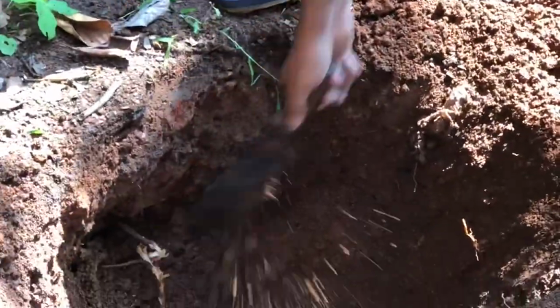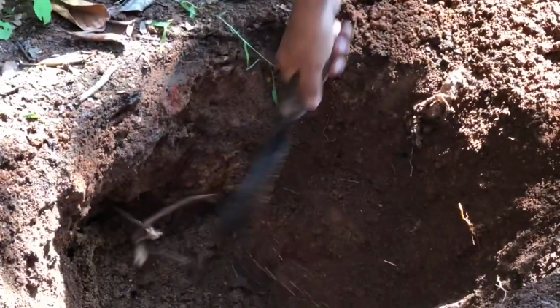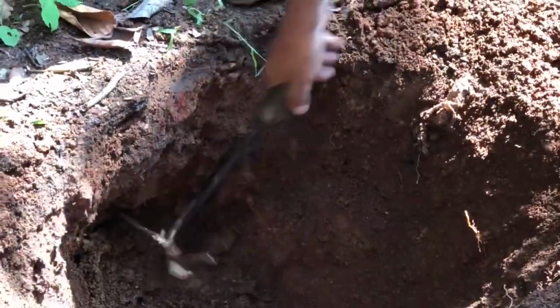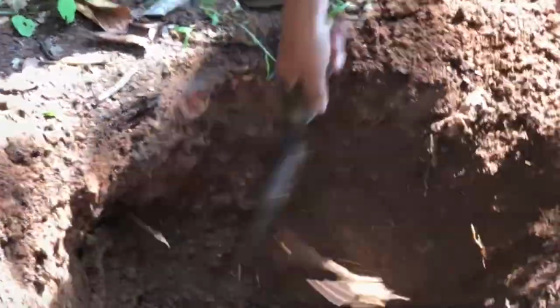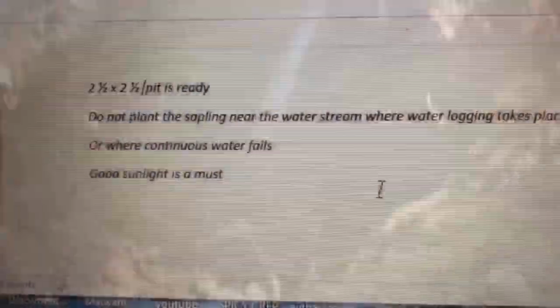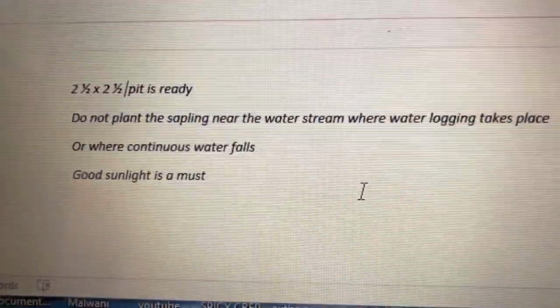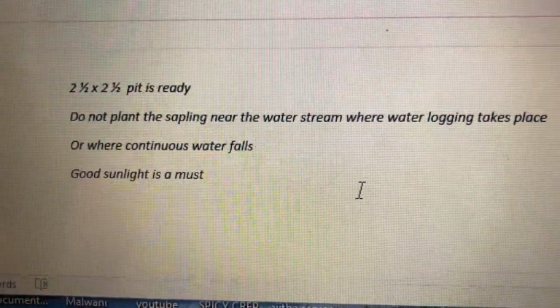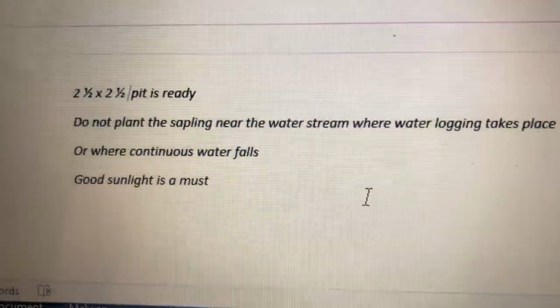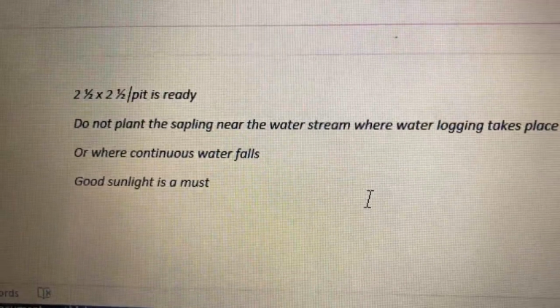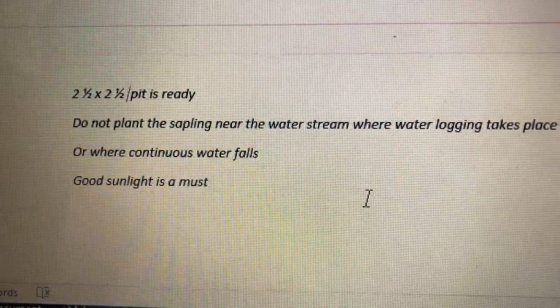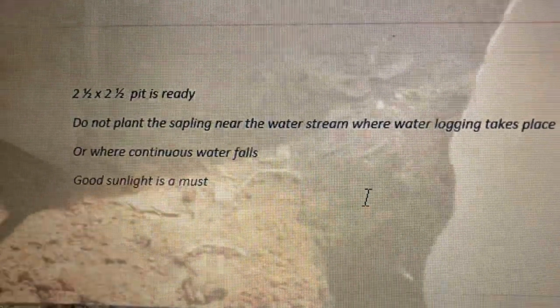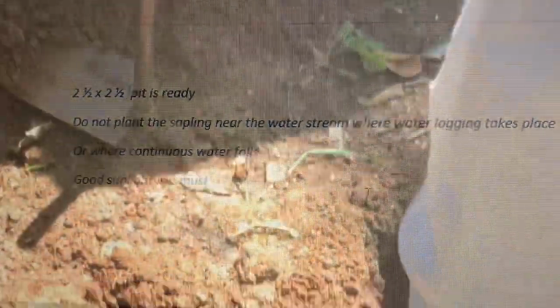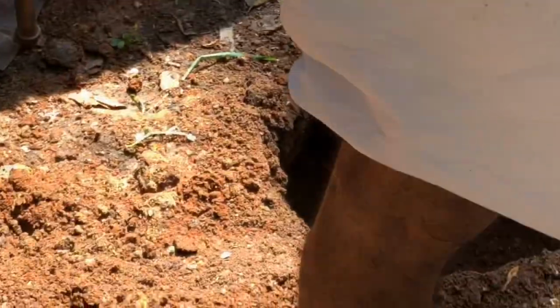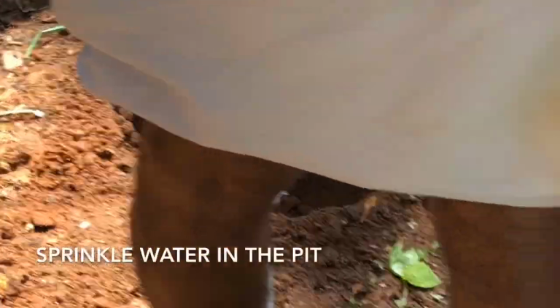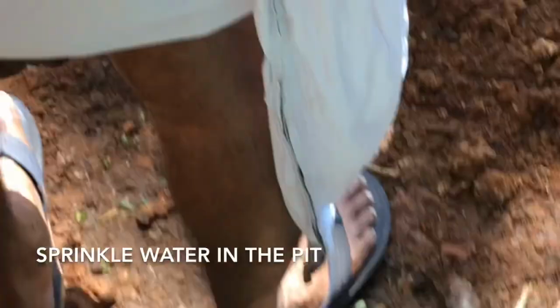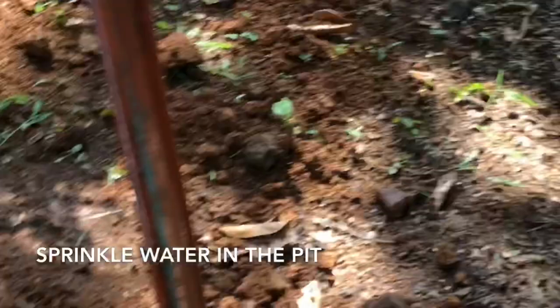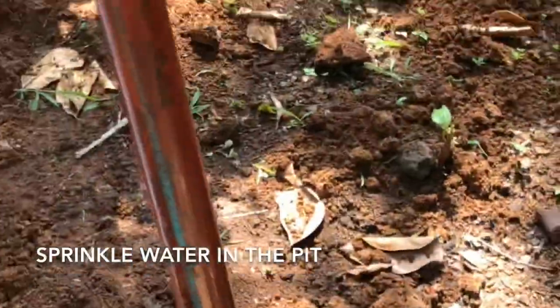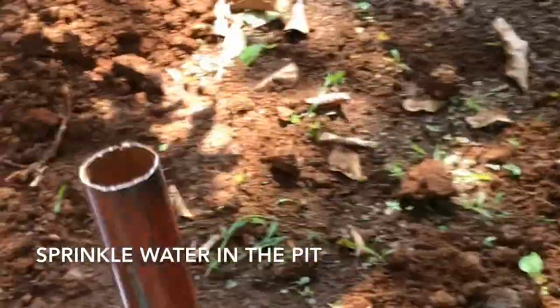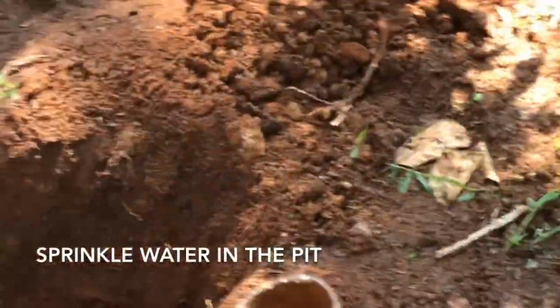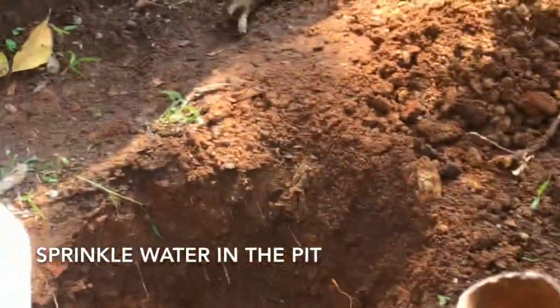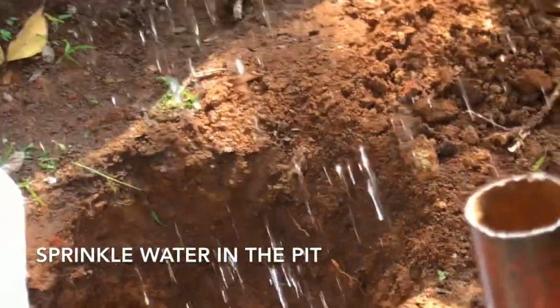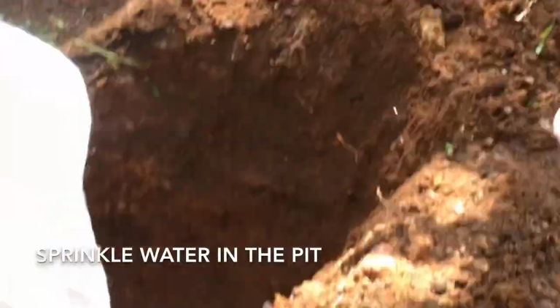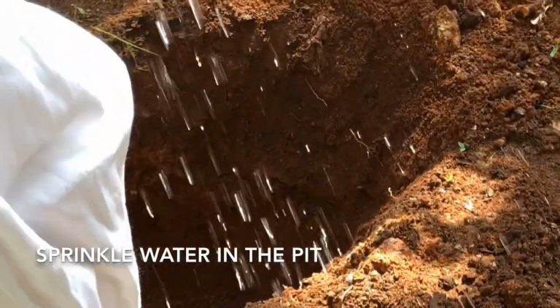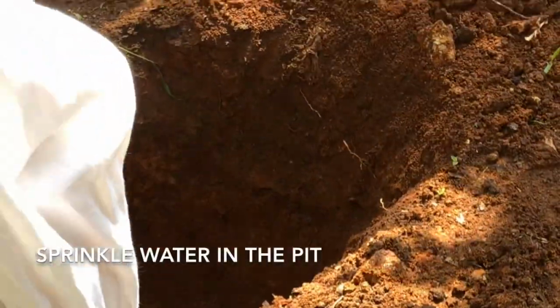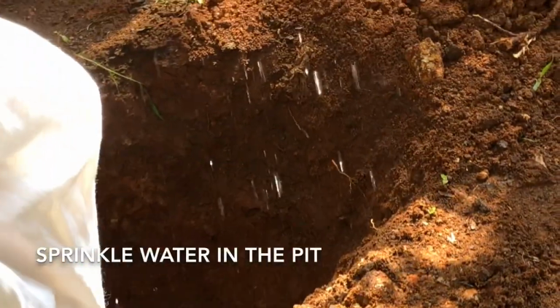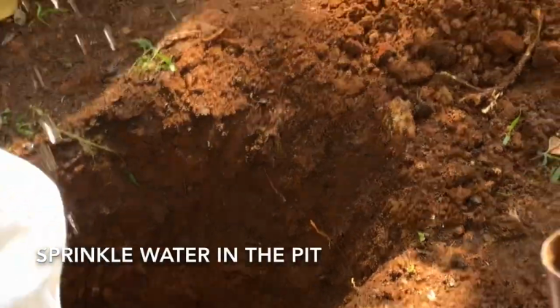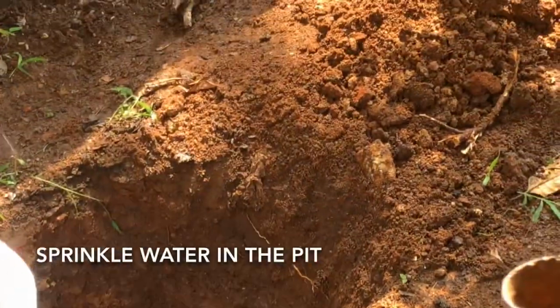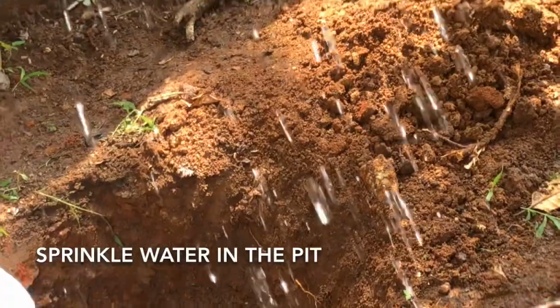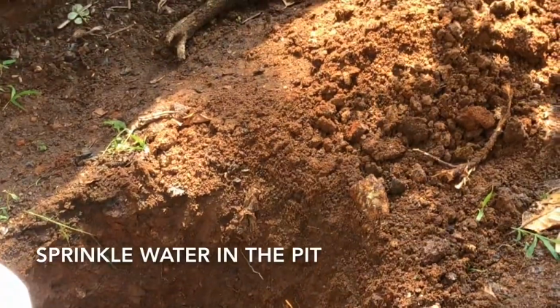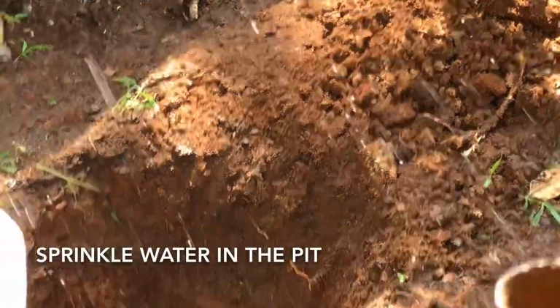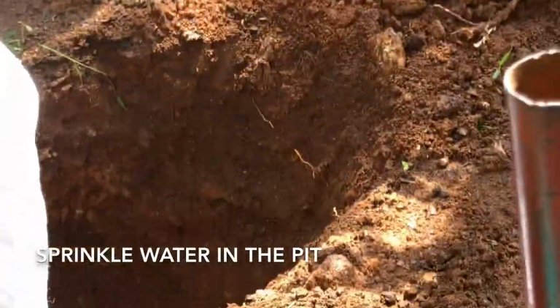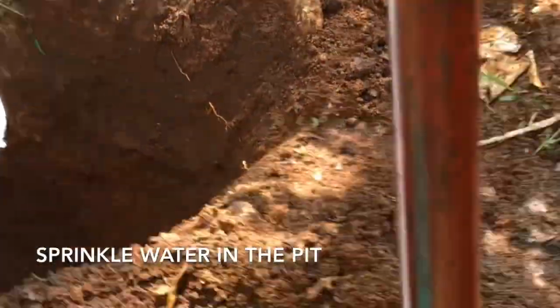A good summary to note: no waterlogging or not near a water stream is a must to be observed when planting this R.U.S. Japlan.